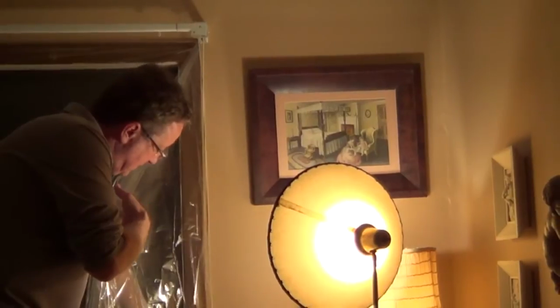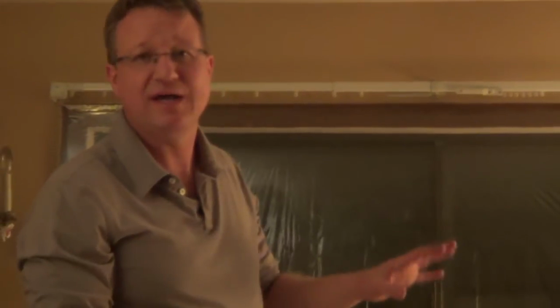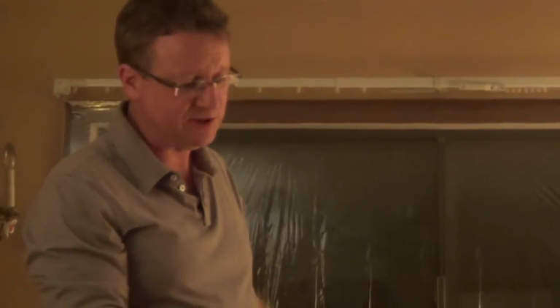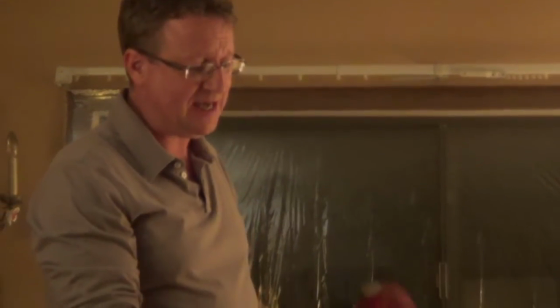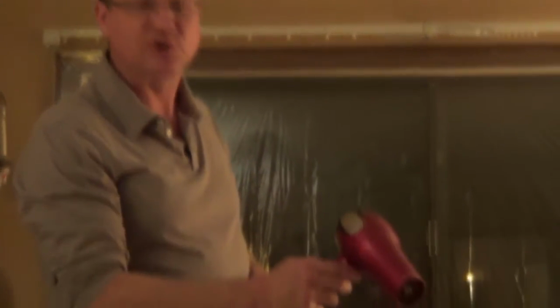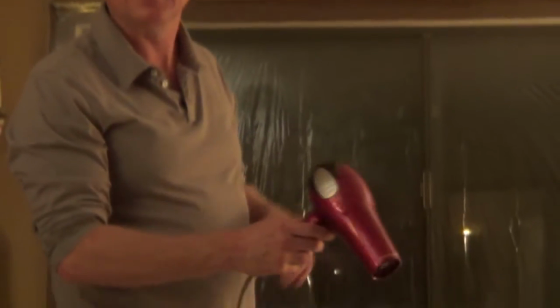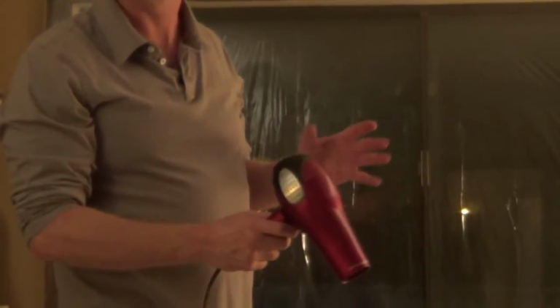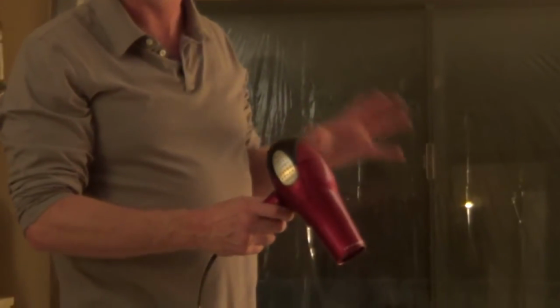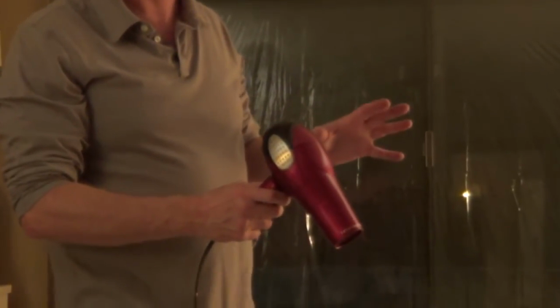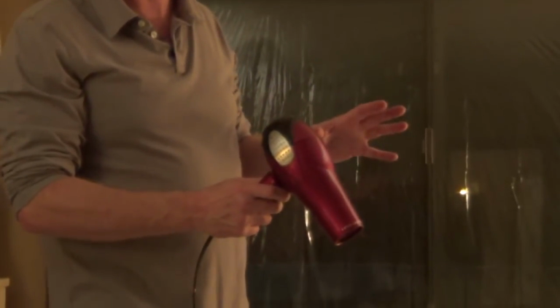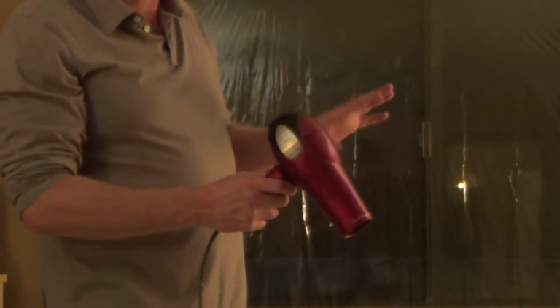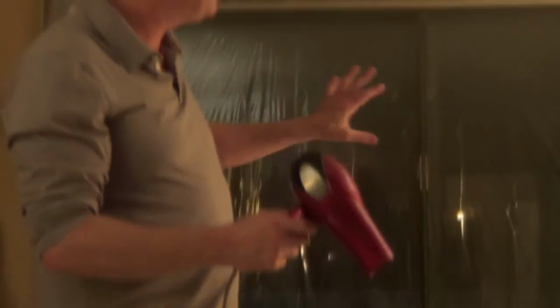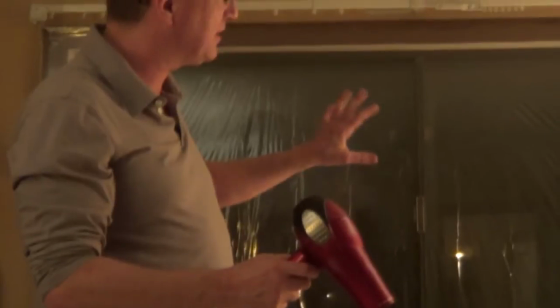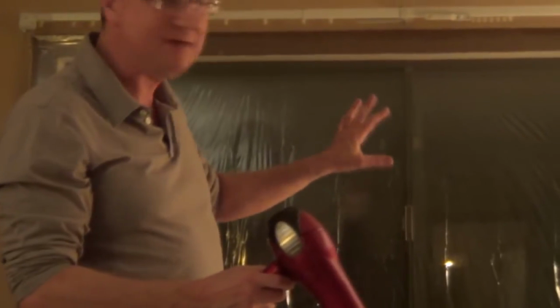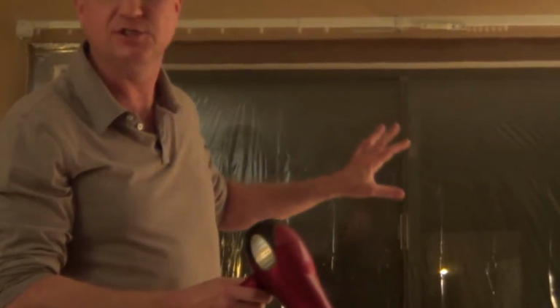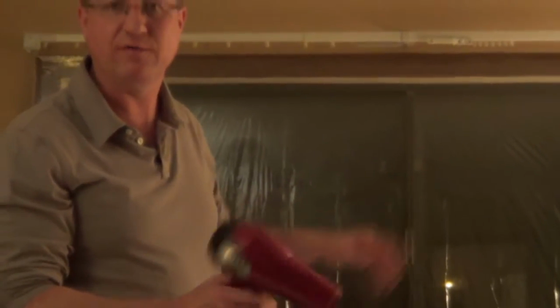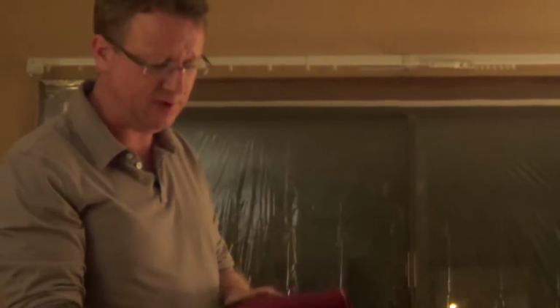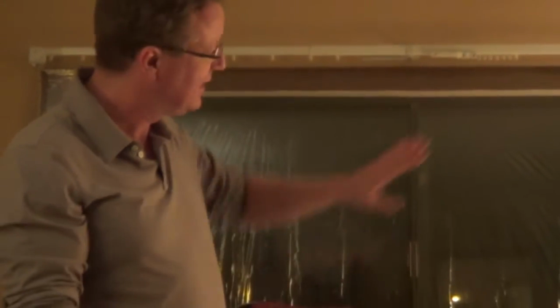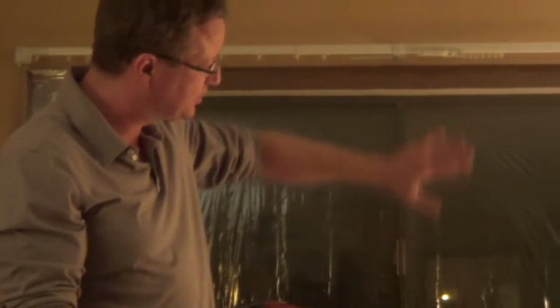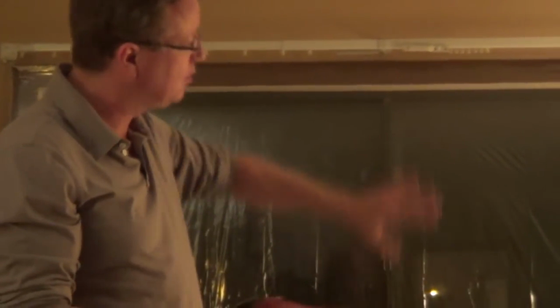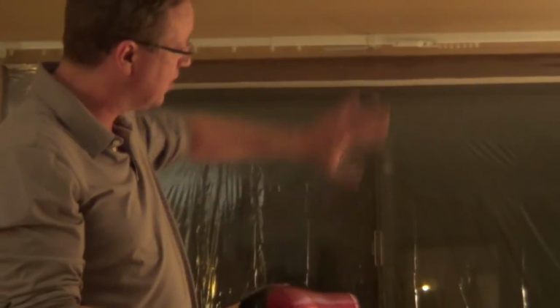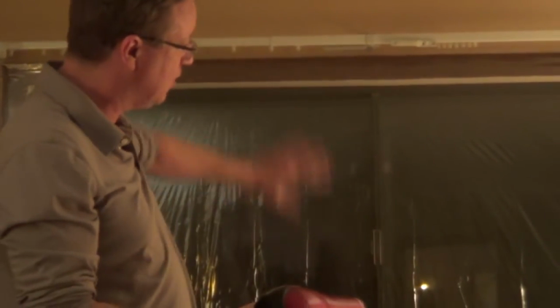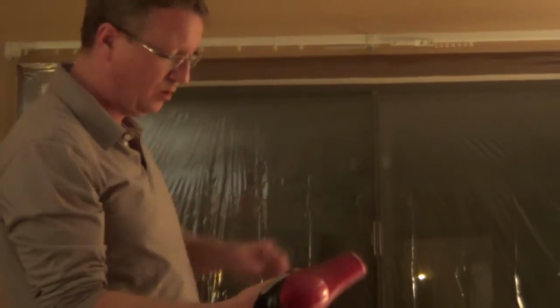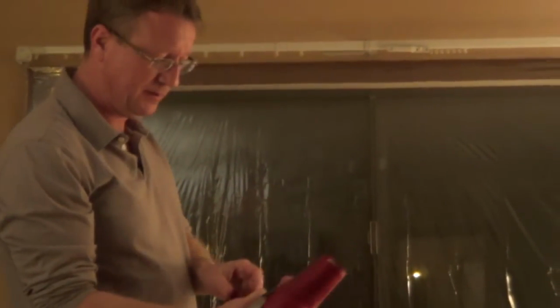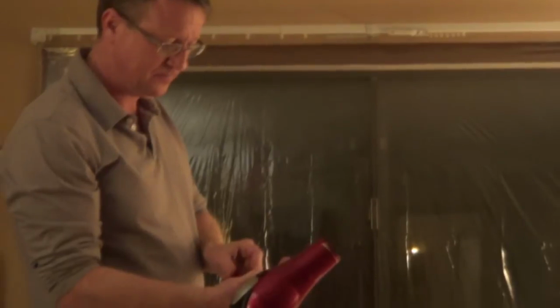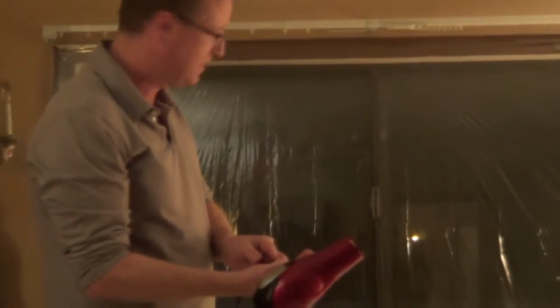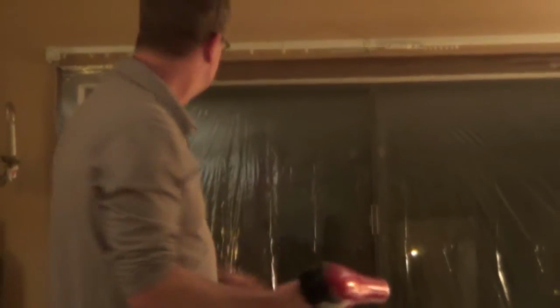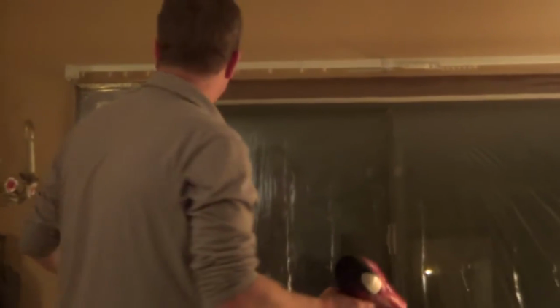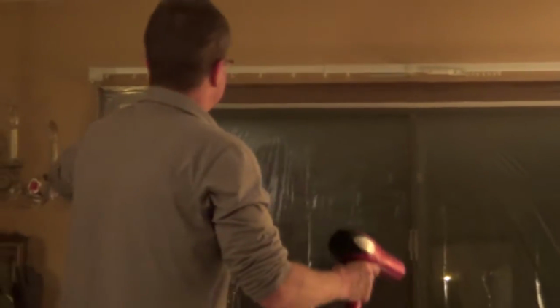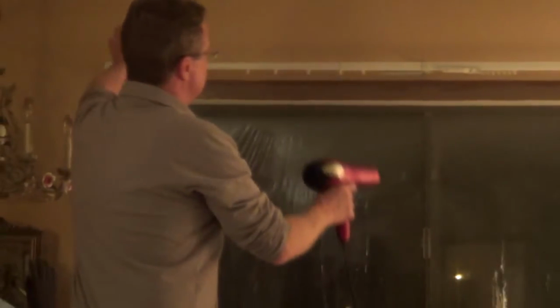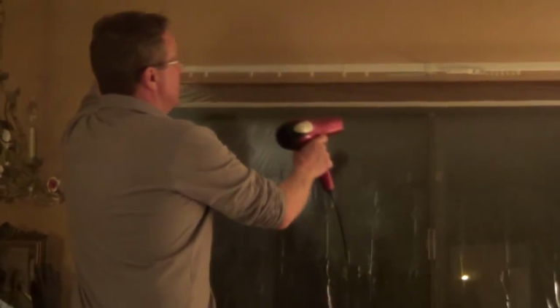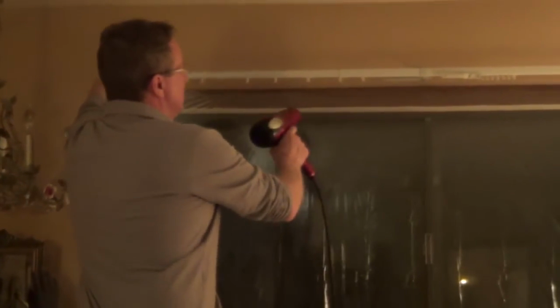Now all we have to do is take a hairdryer, set it on the highest heat setting, and be about a half an inch away from the film as you slowly work over the whole area.